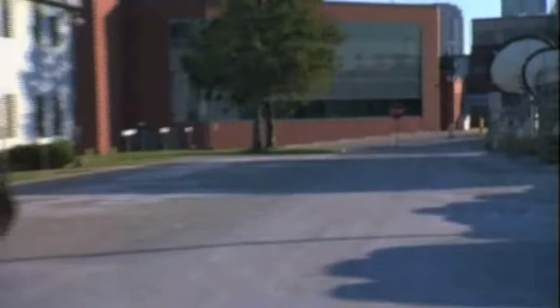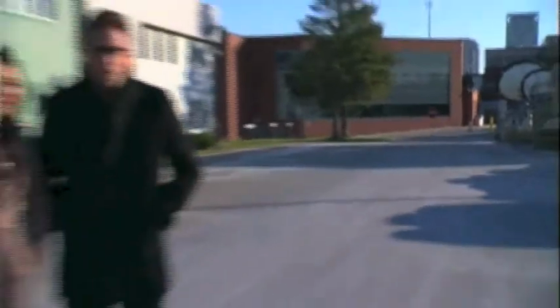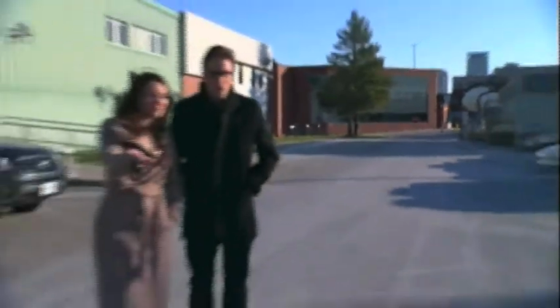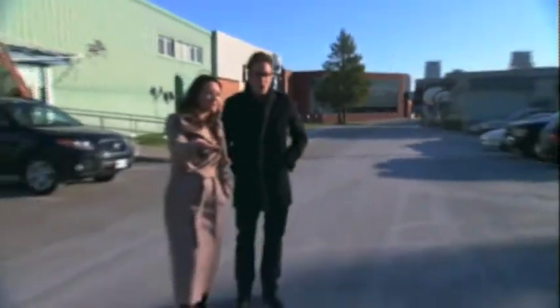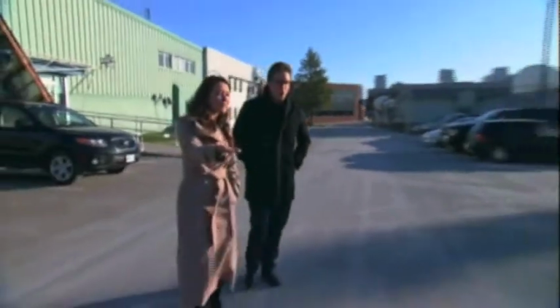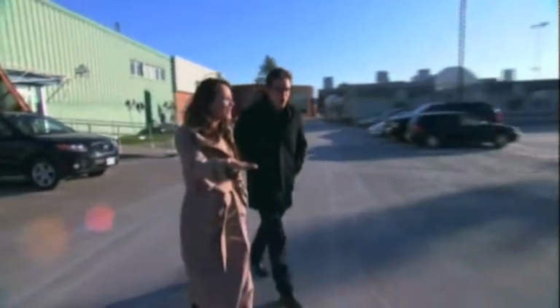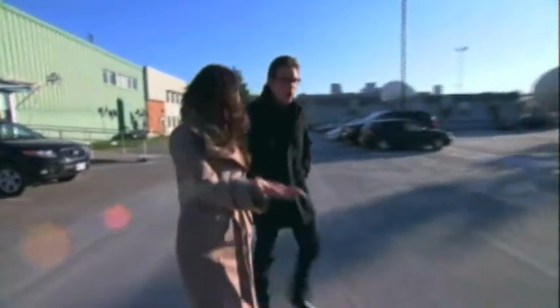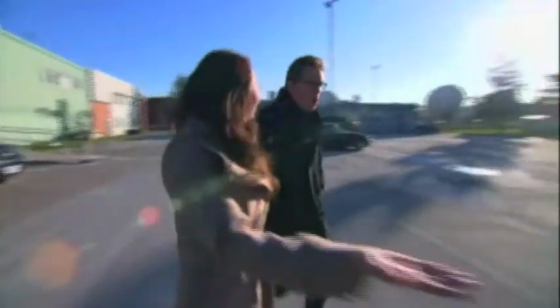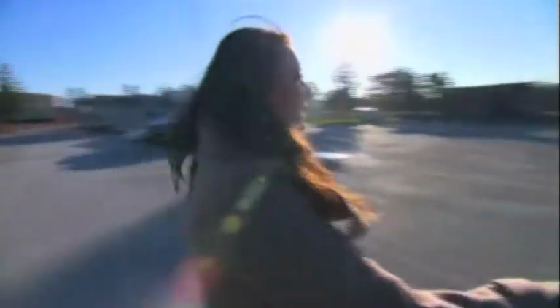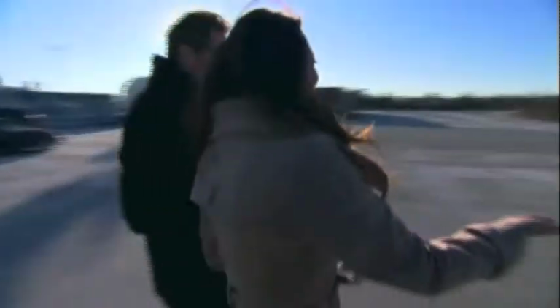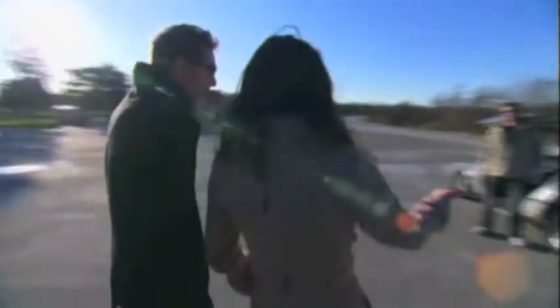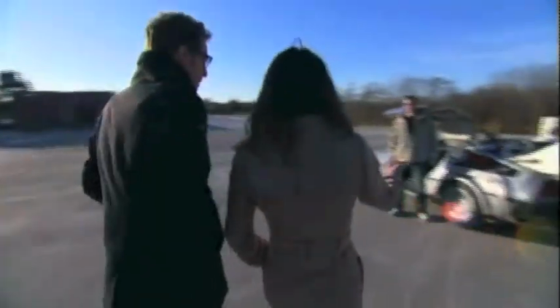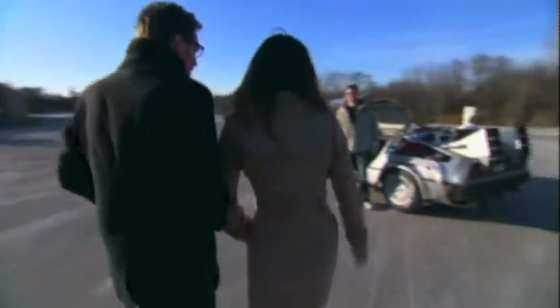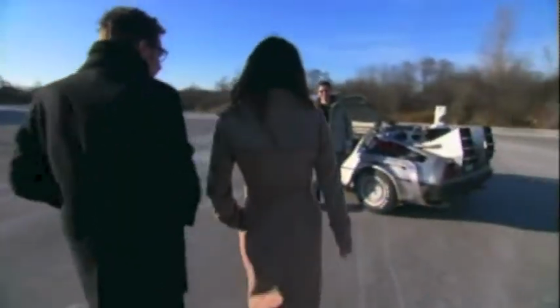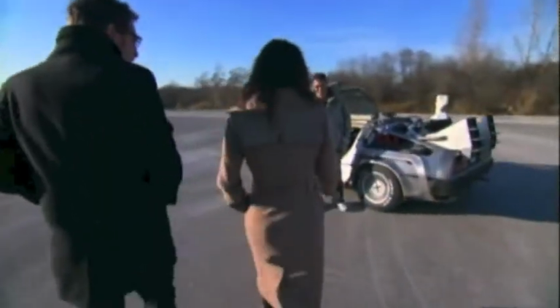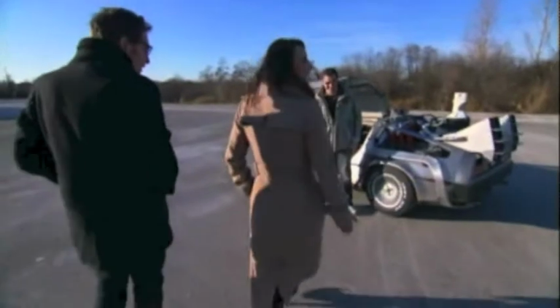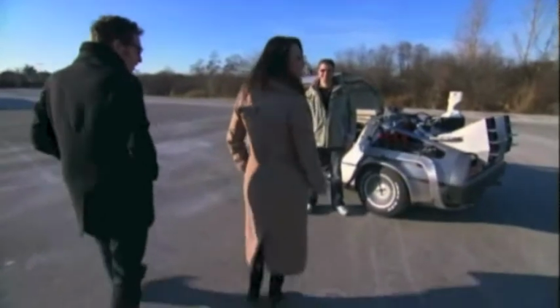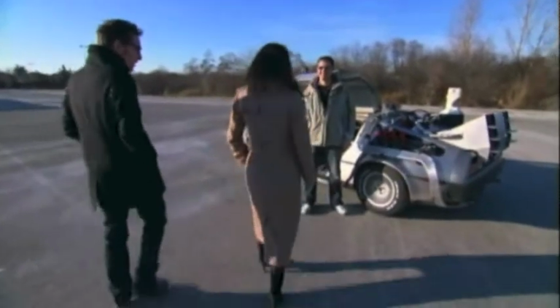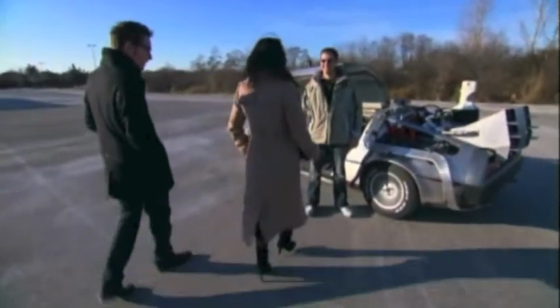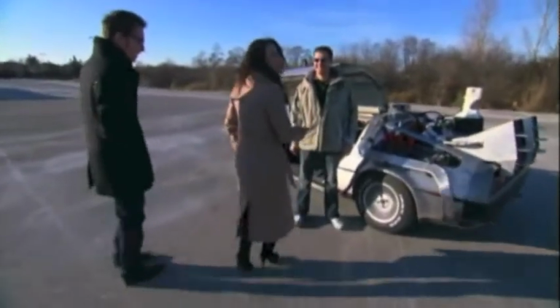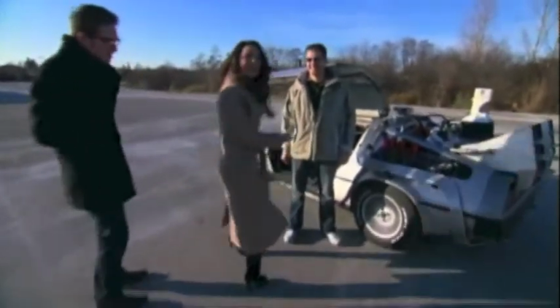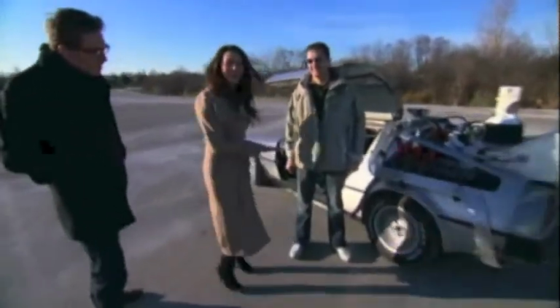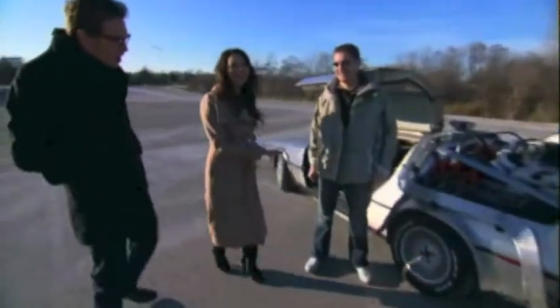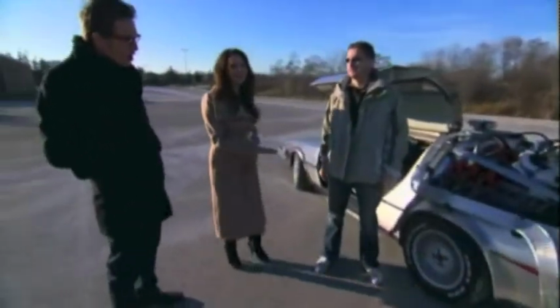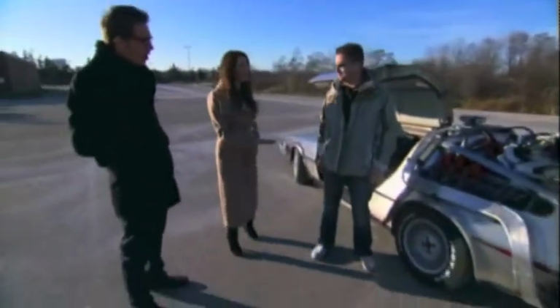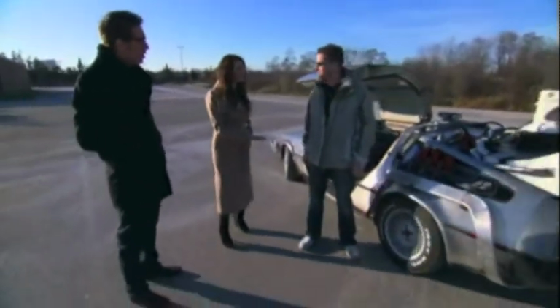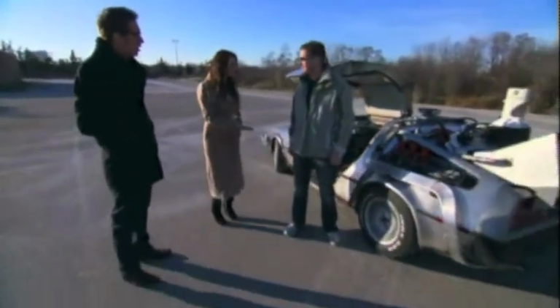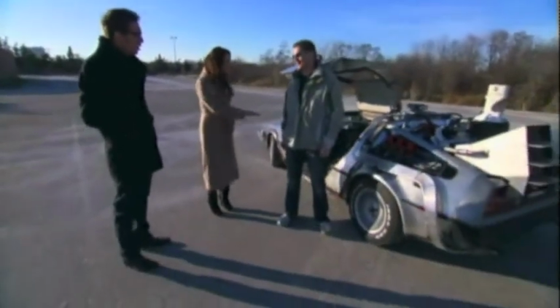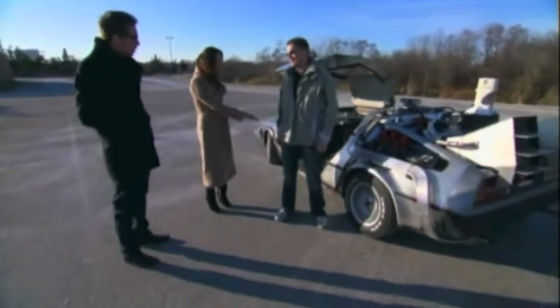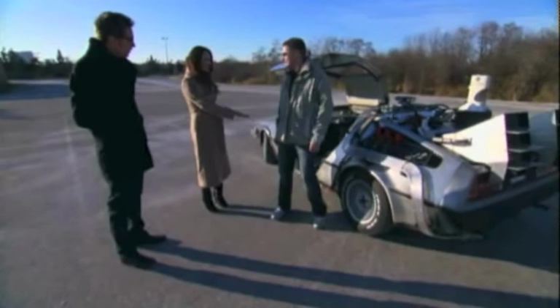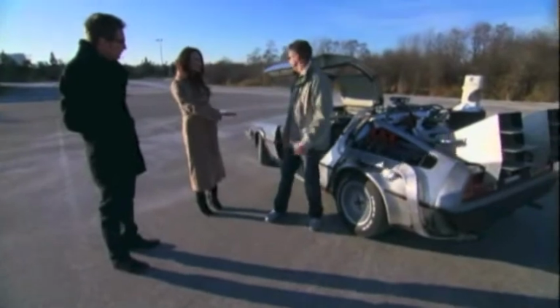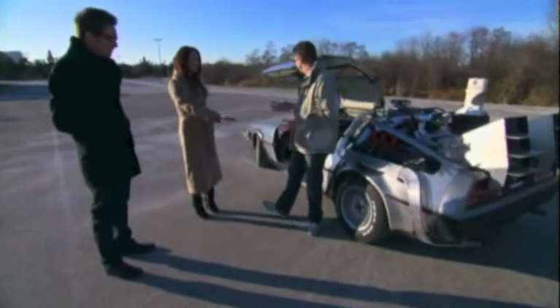Look! My Back to the Future DeLorean! It's finally arrived! Are you kidding me? Of course I'm kidding! This is actually Ken's car — he designed it. So, Ken, tell us about your DeLorean.